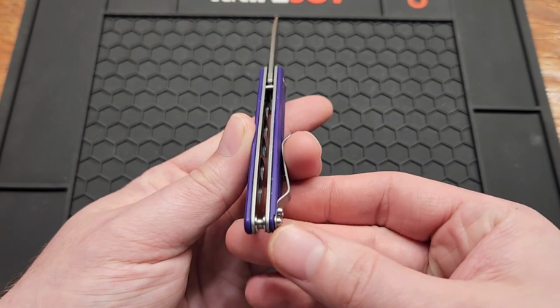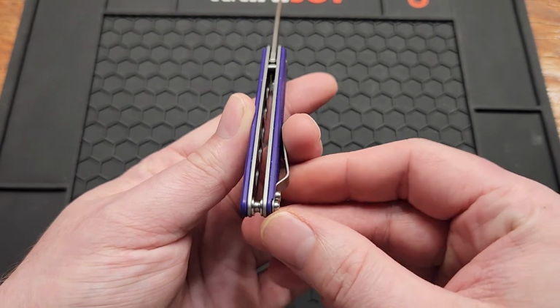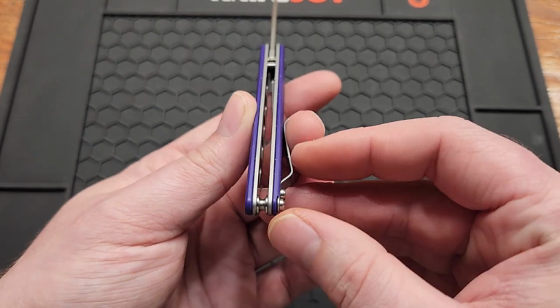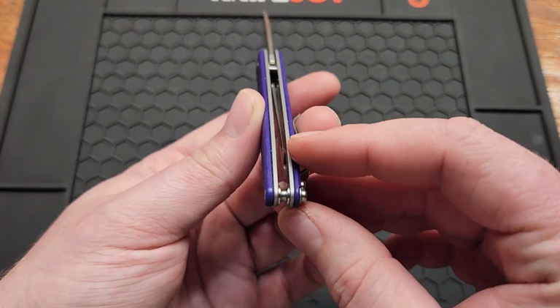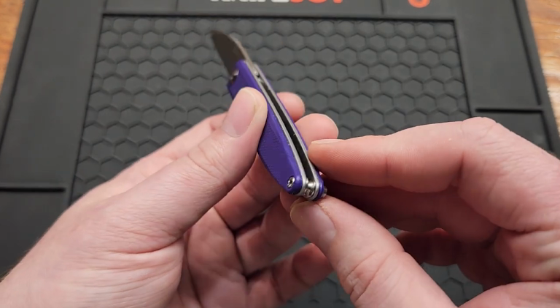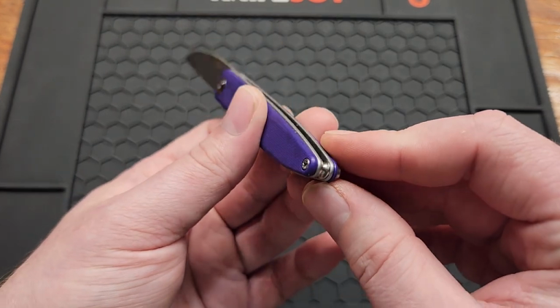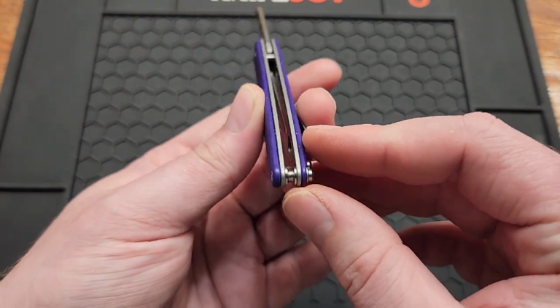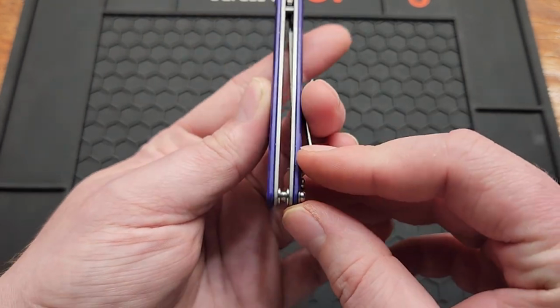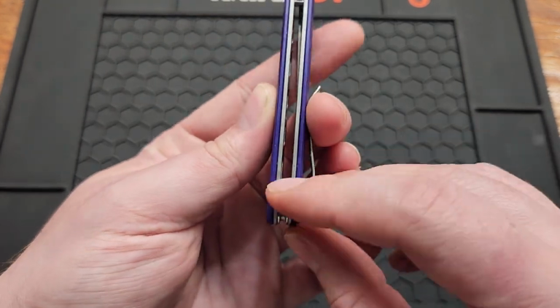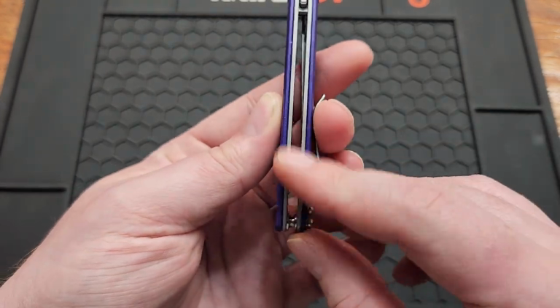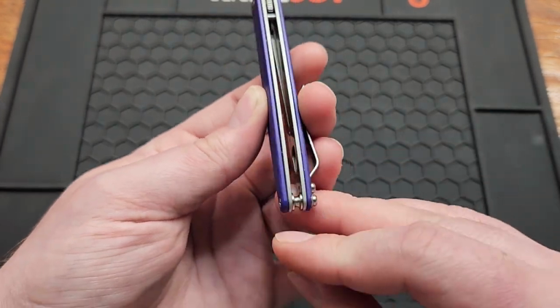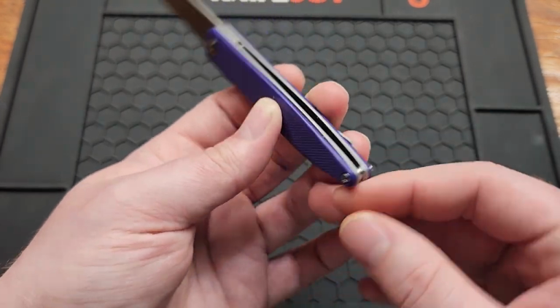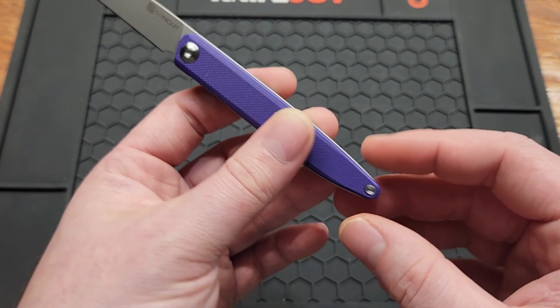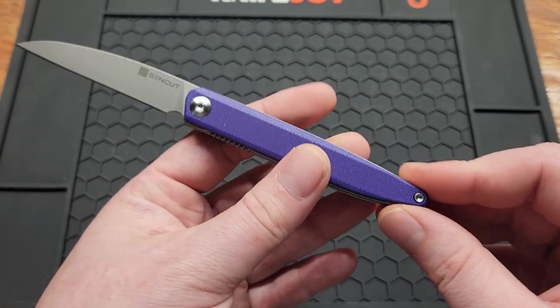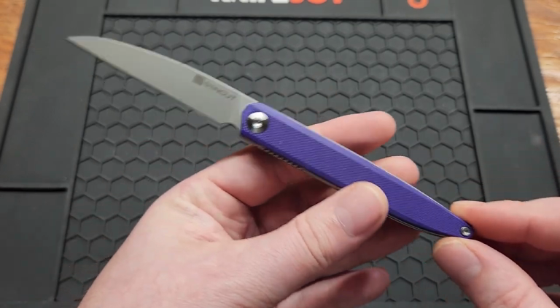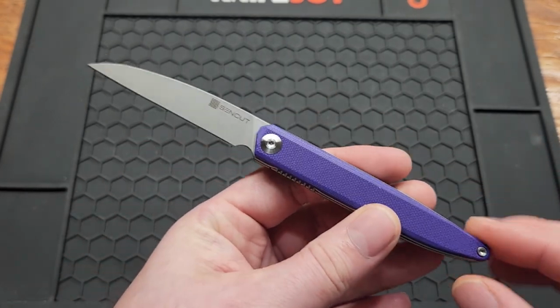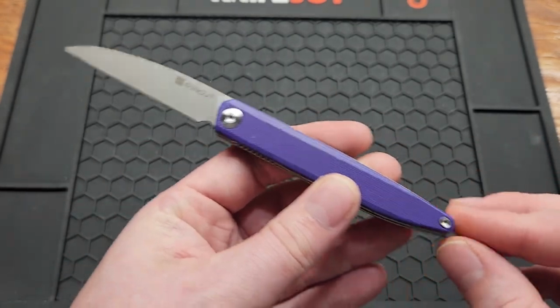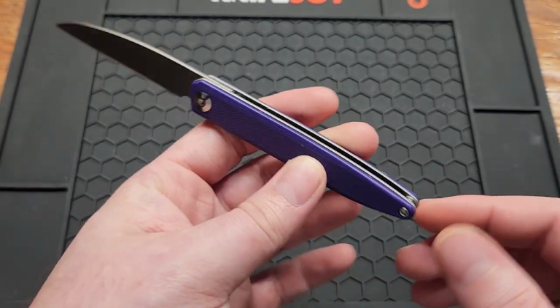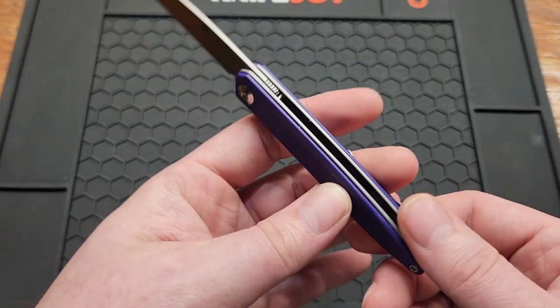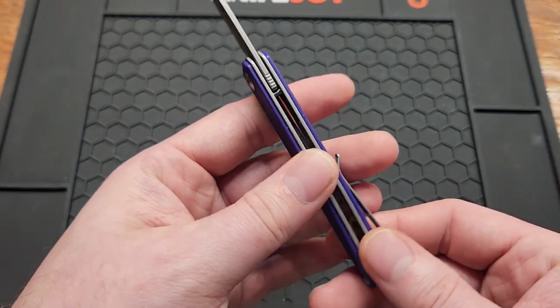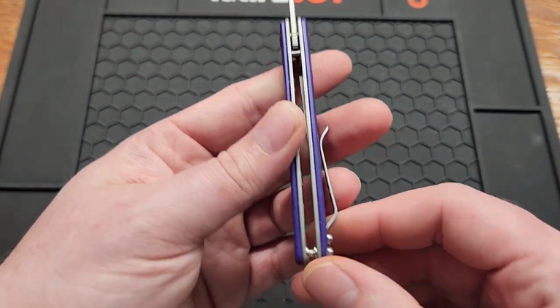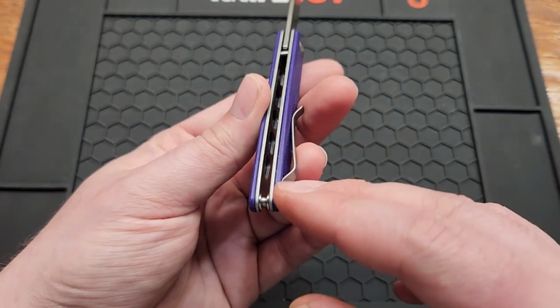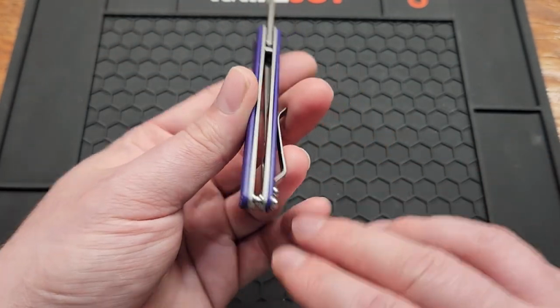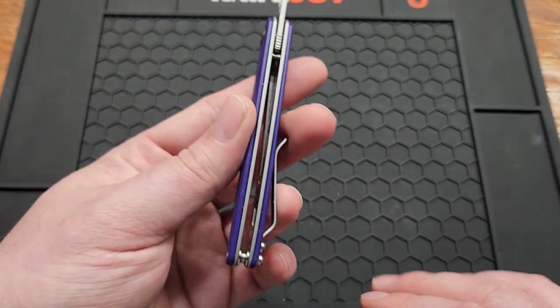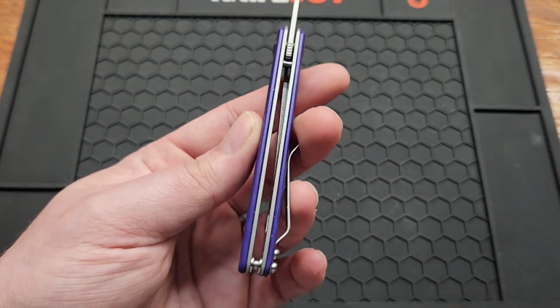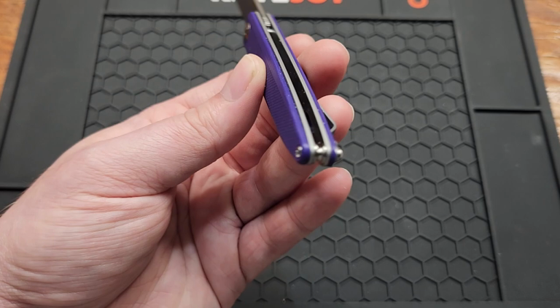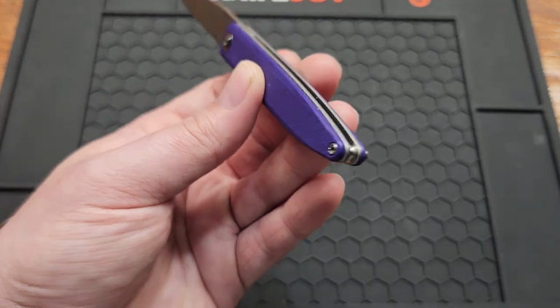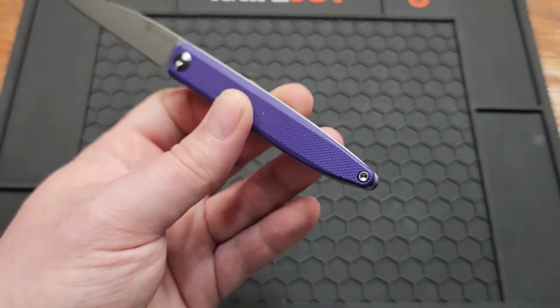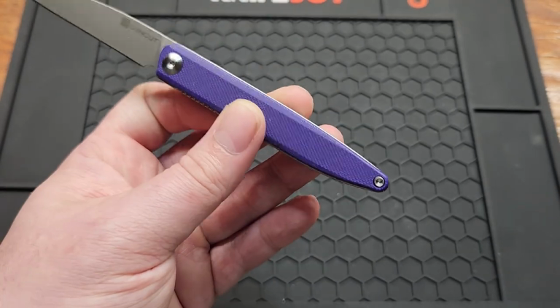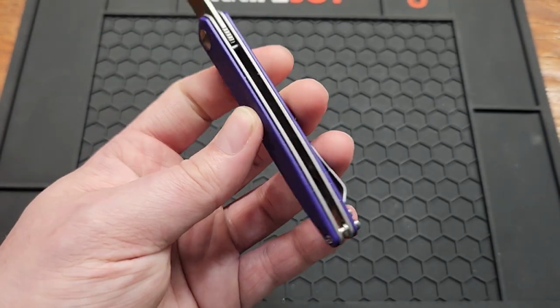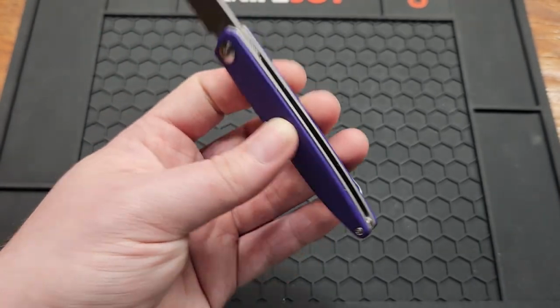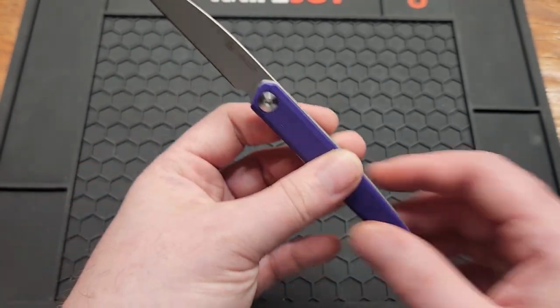There's no lanyard hole or backspacer. I don't use lanyards on most knives, but I would think this one would have been a good candidate for it — they just chose not to do that.